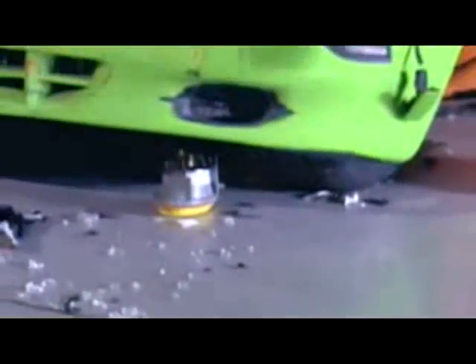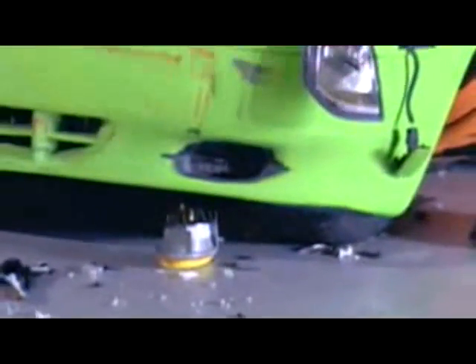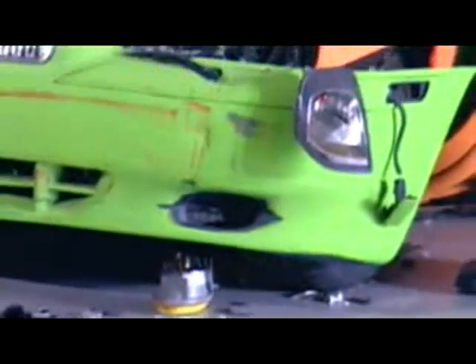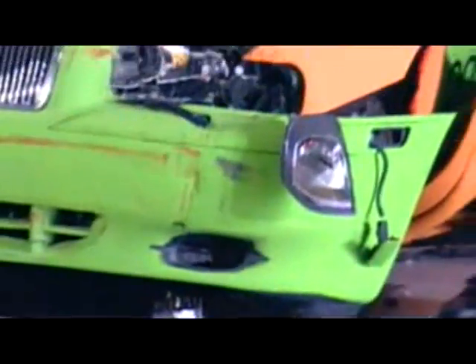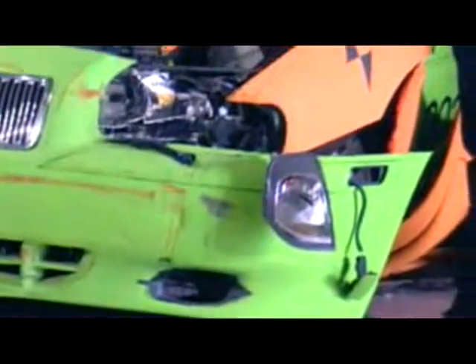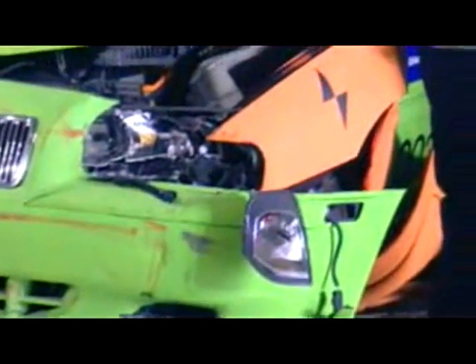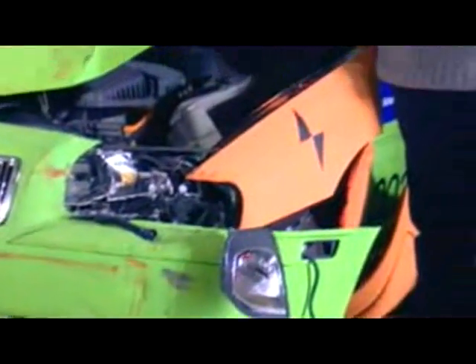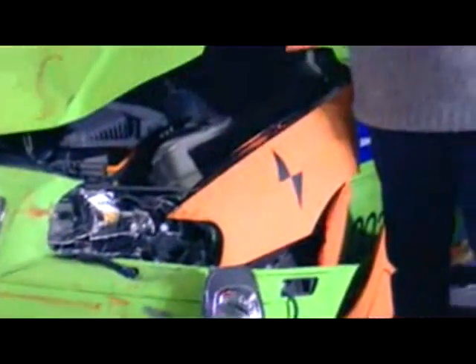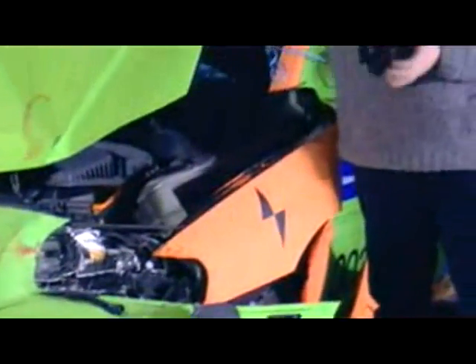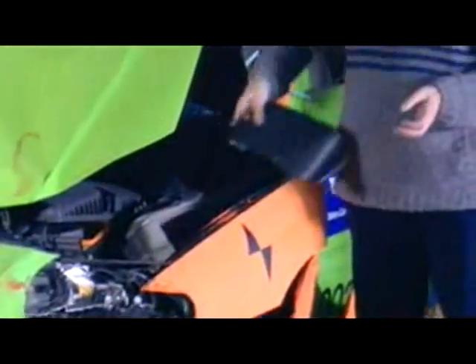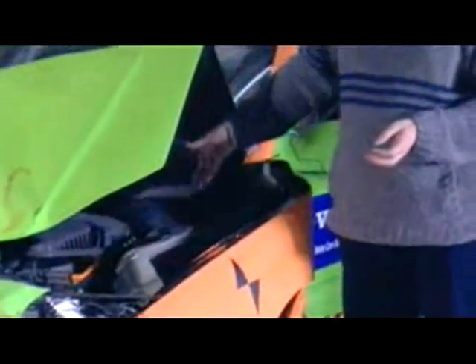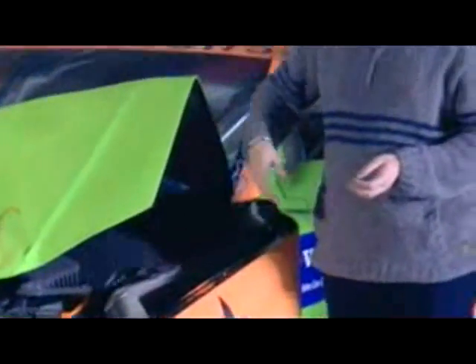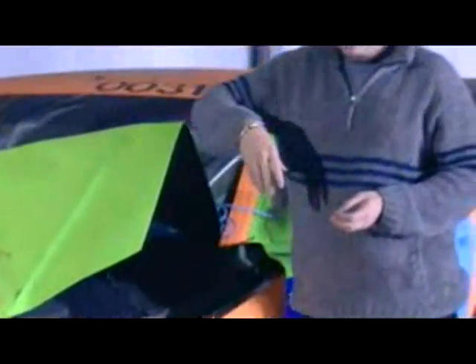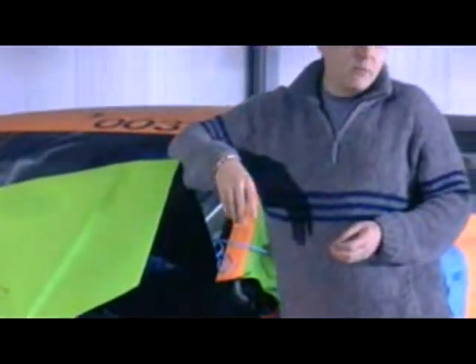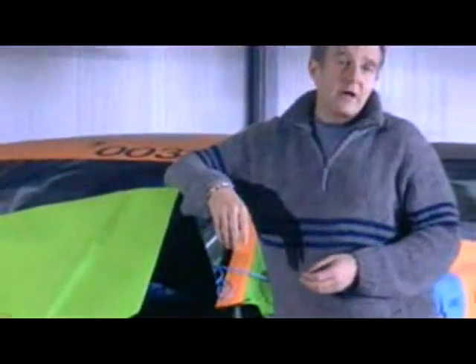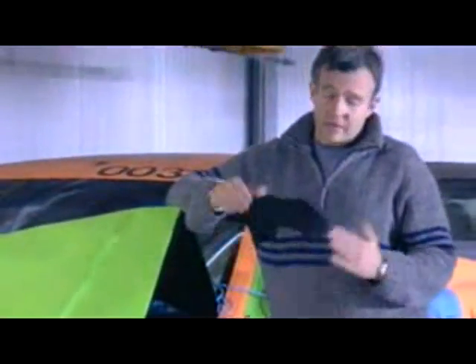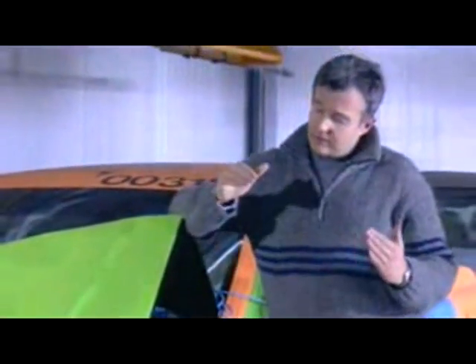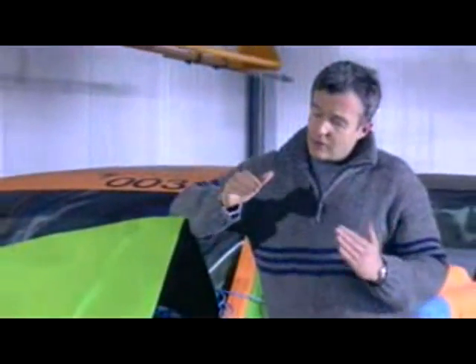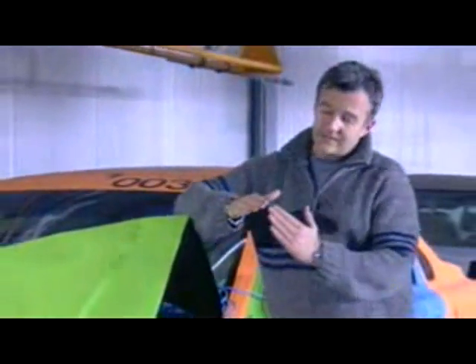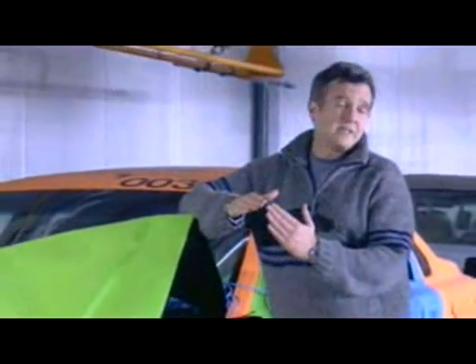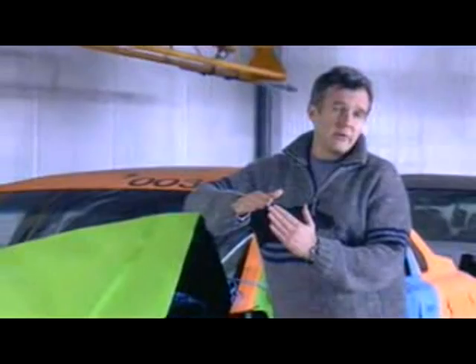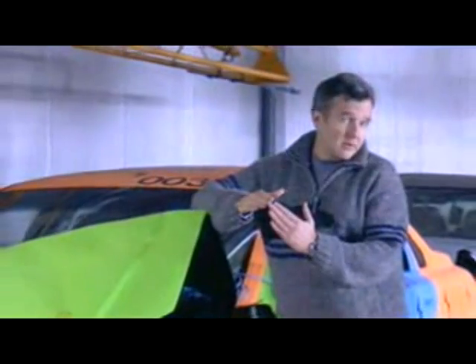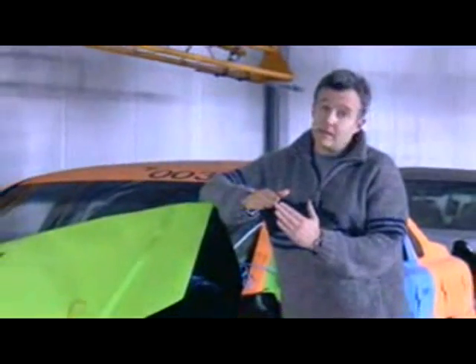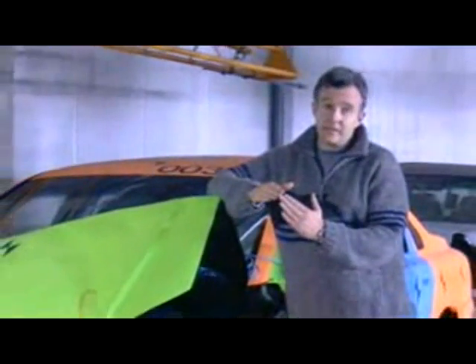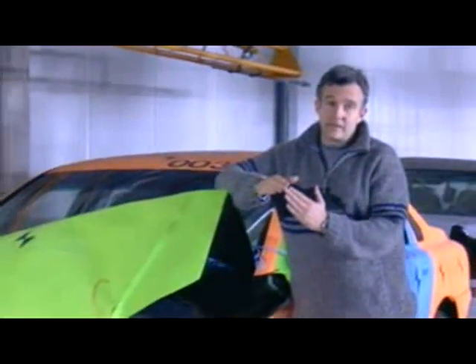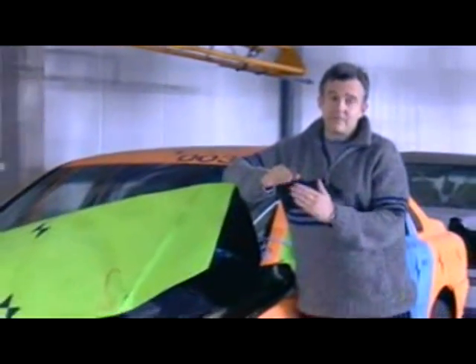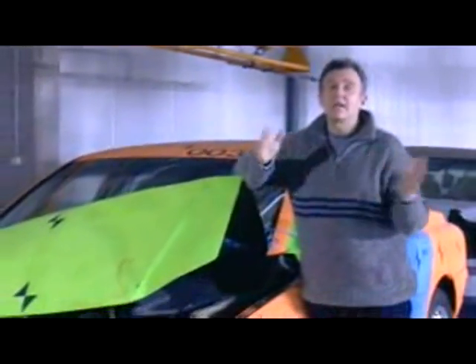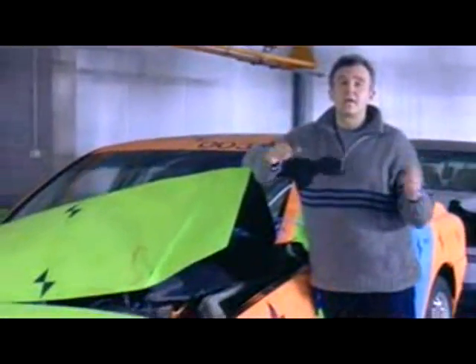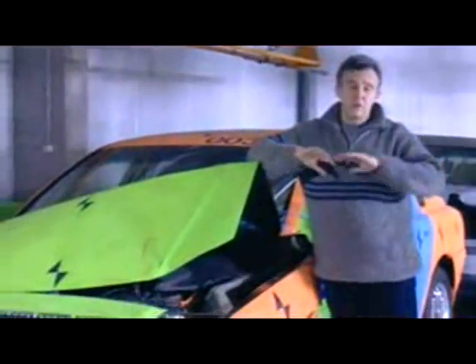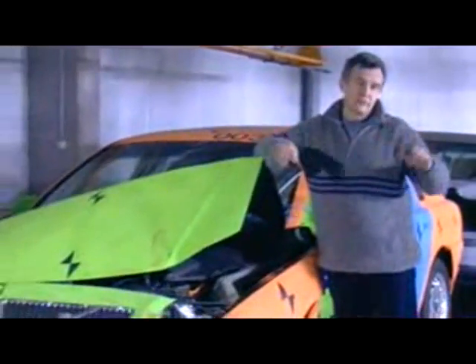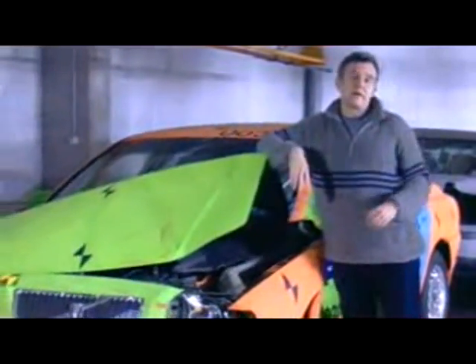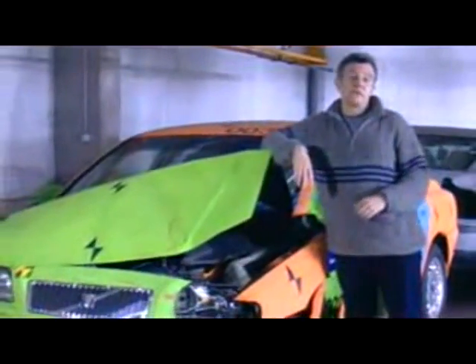Very impressive, but sadly still not good enough. In real life, cars don't just hit each other at perfect 90 degrees — they collide at all sorts of angles. So what do you do?